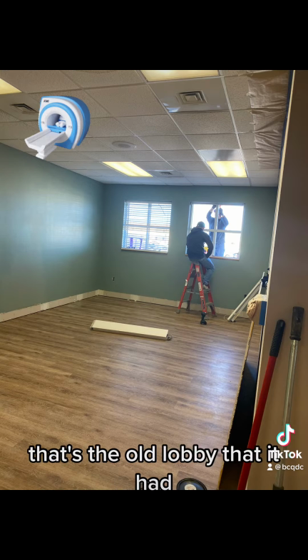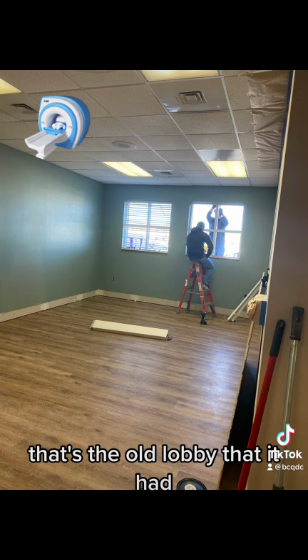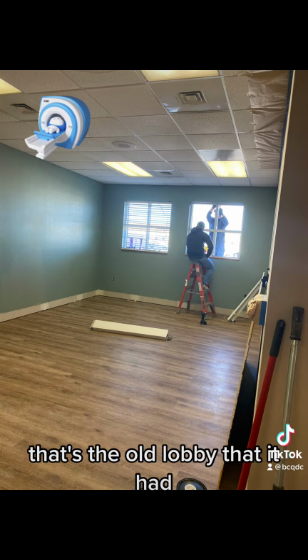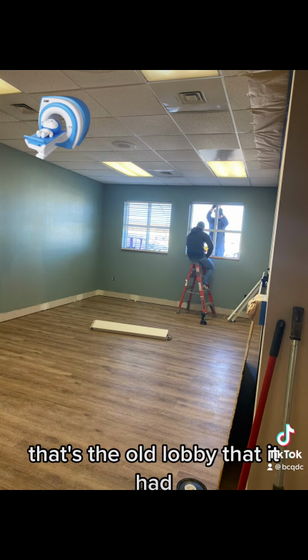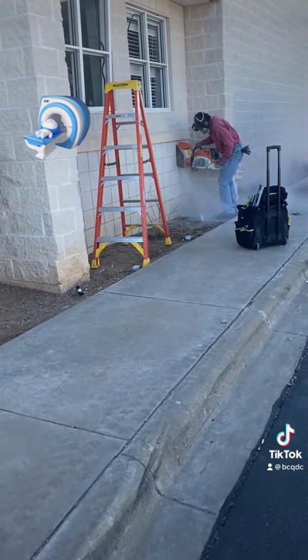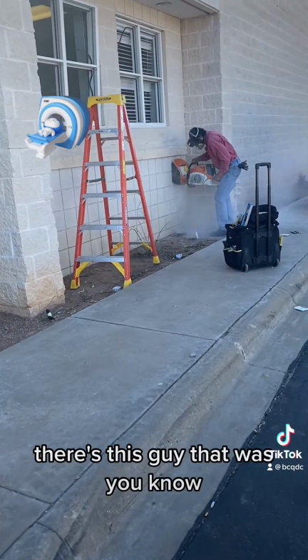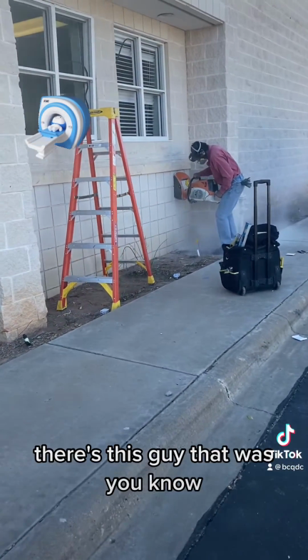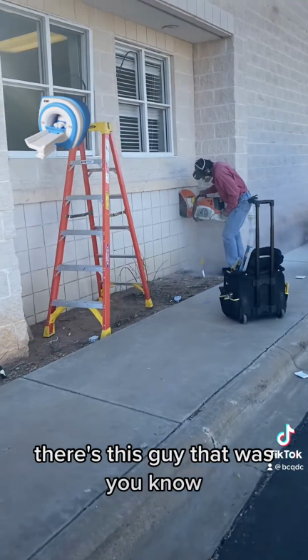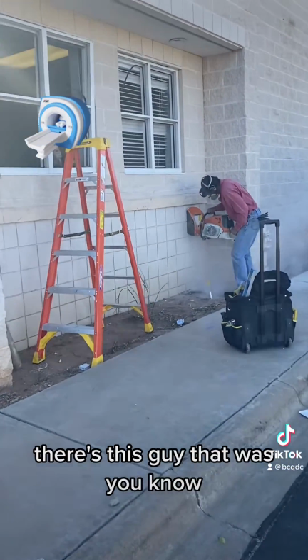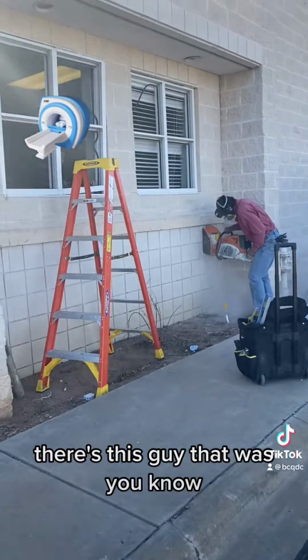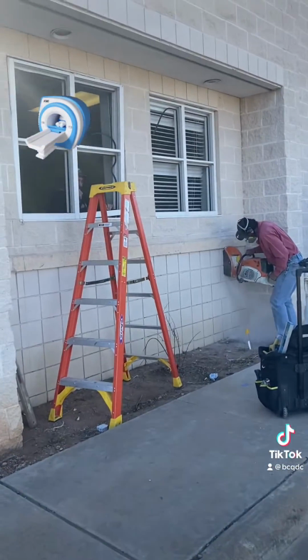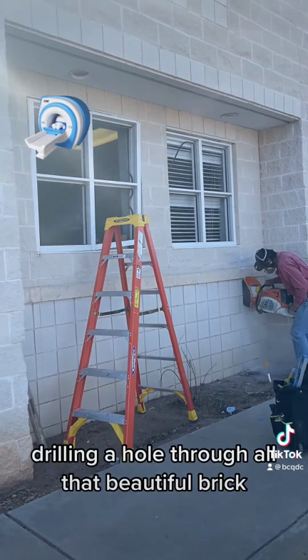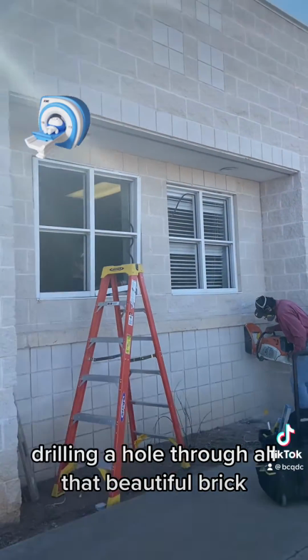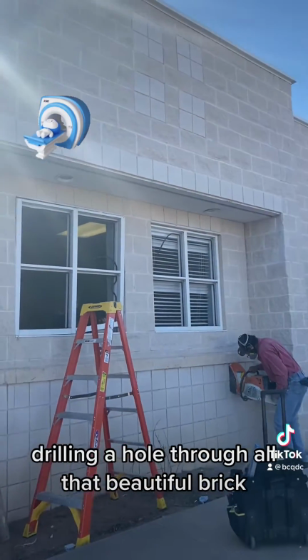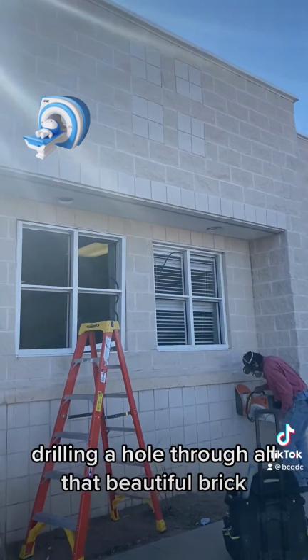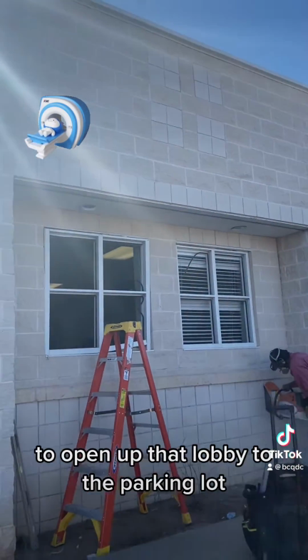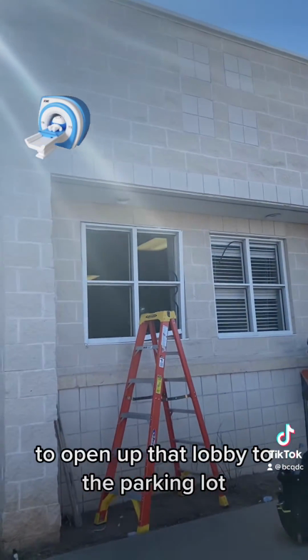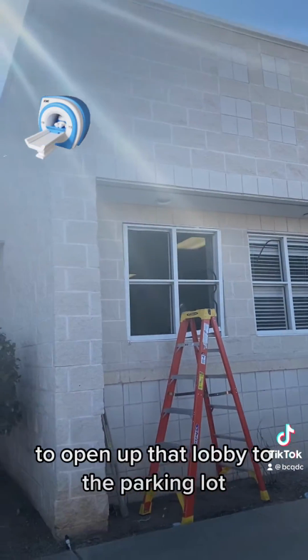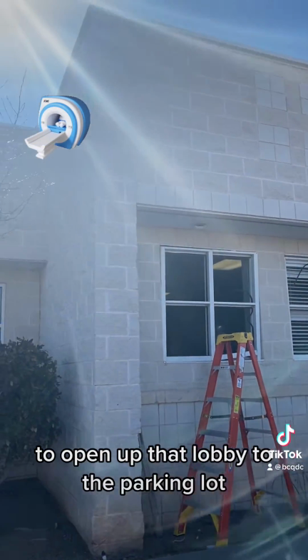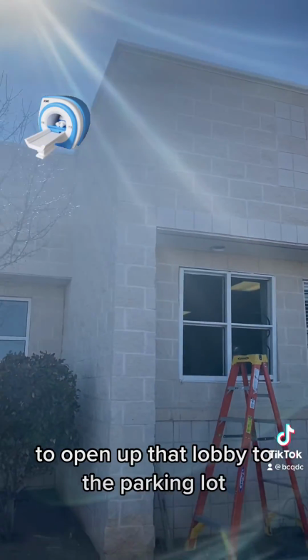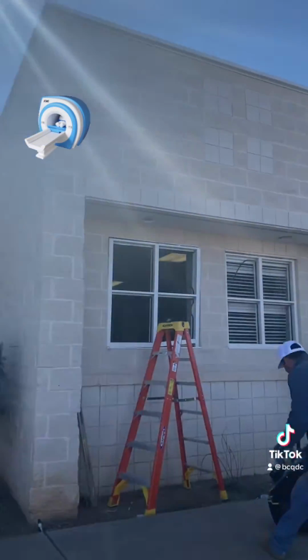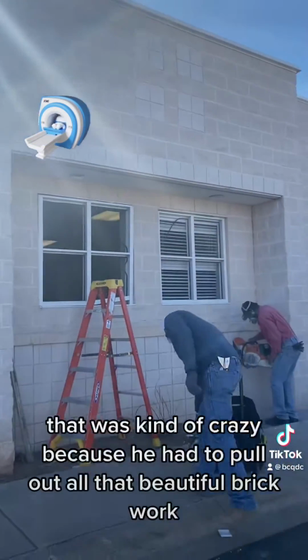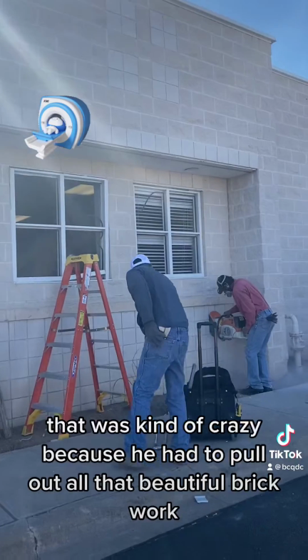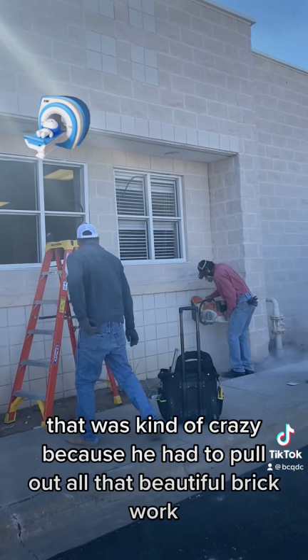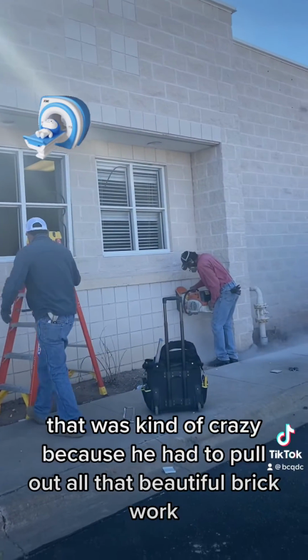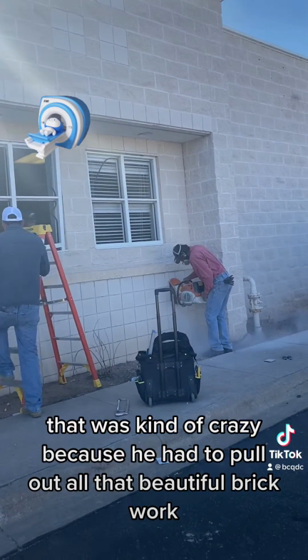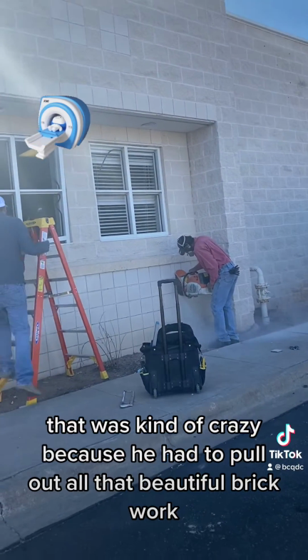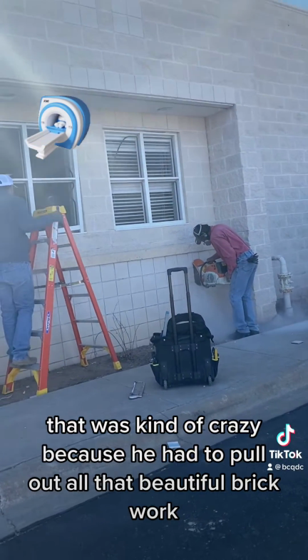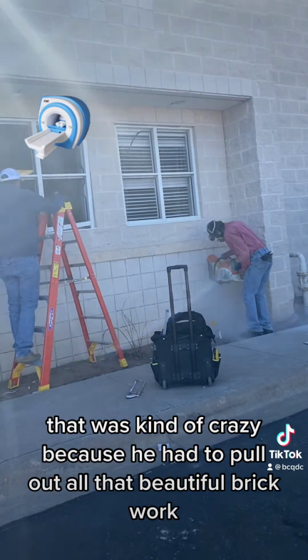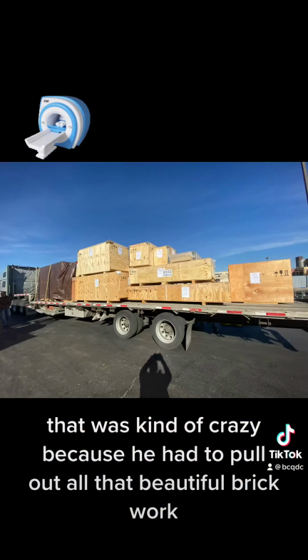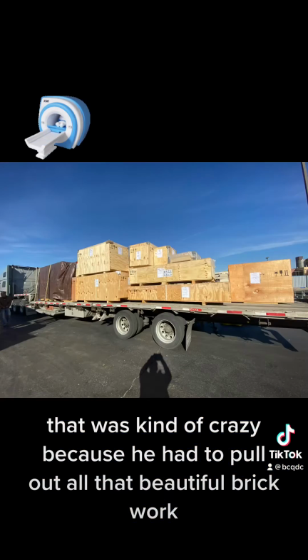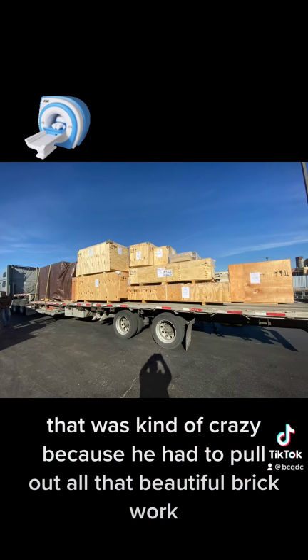That's the old lobby that it had. There's this guy that was drilling a hole through all that beautiful brick to open up that lobby to the parking lot. That was kind of crazy because you had to pull out all that beautiful brickwork.